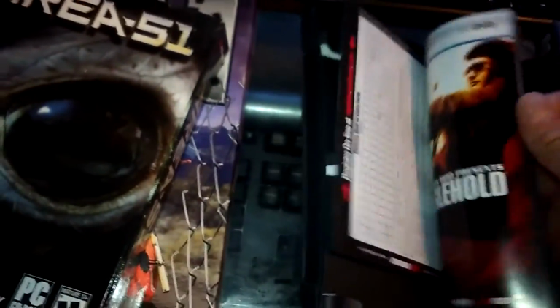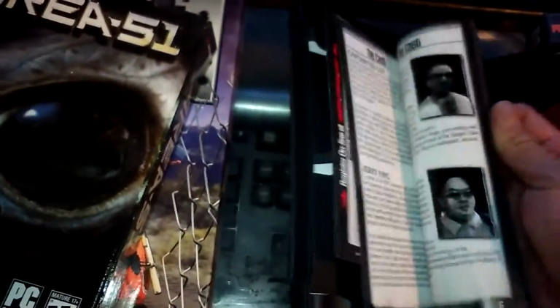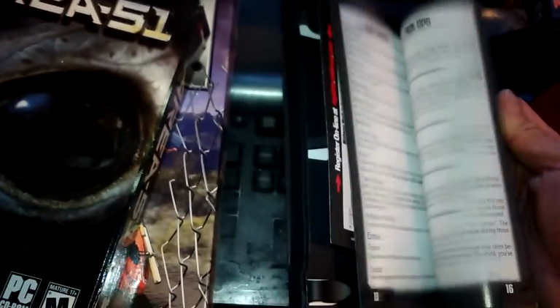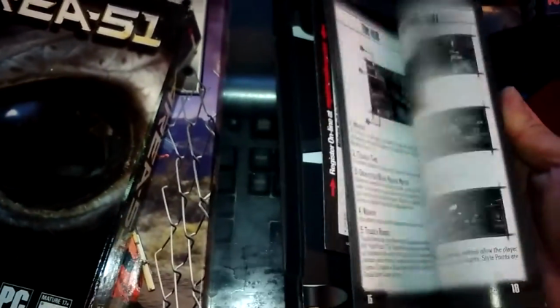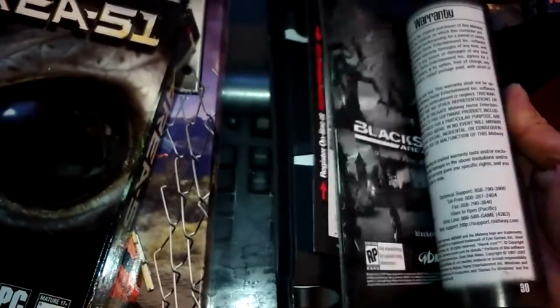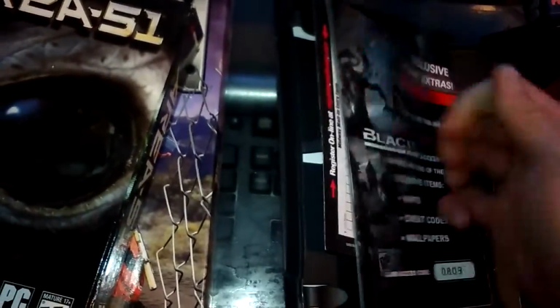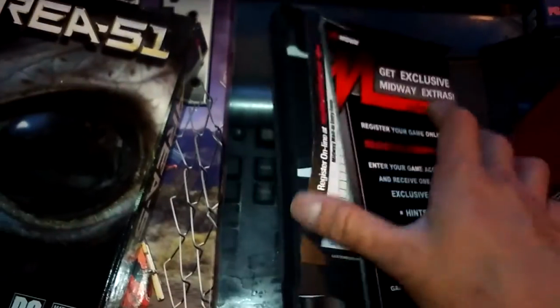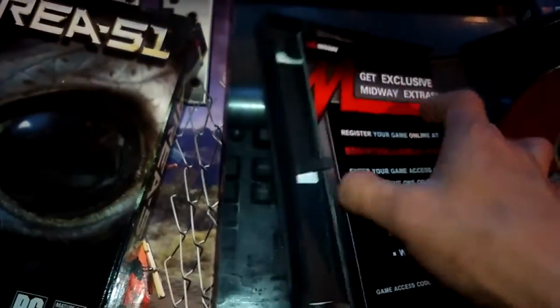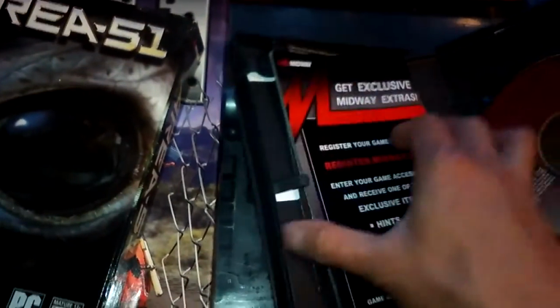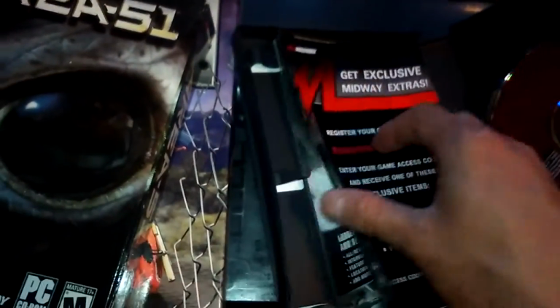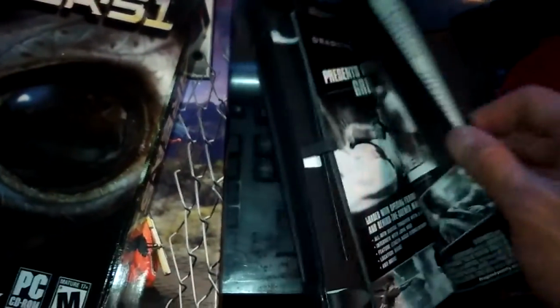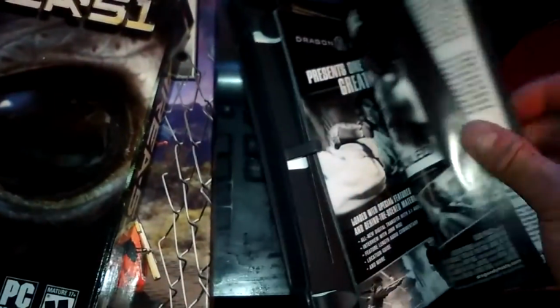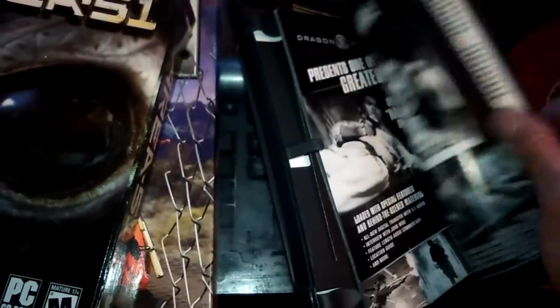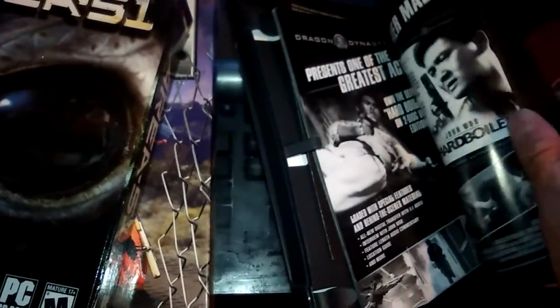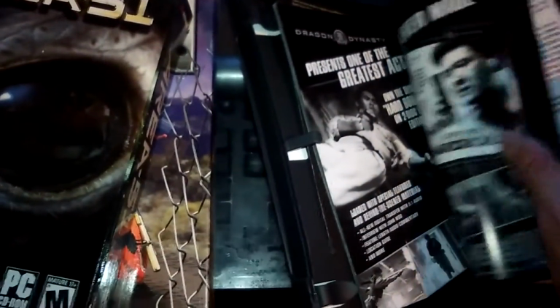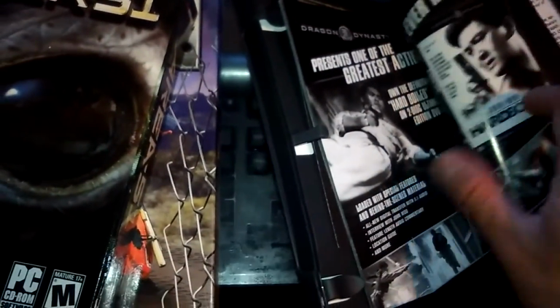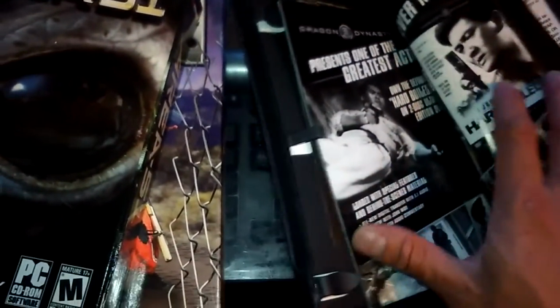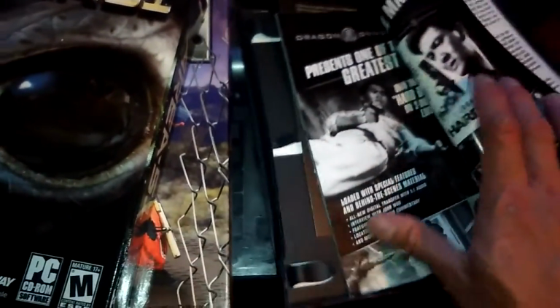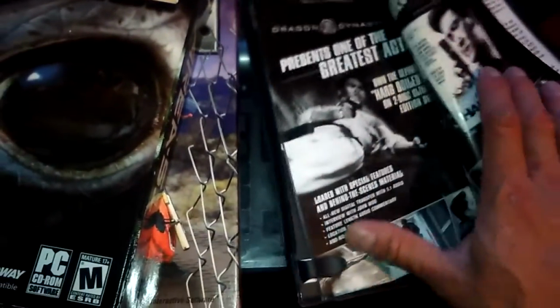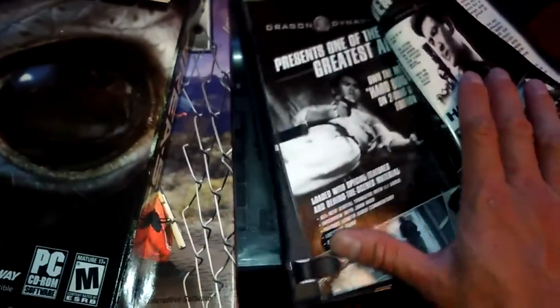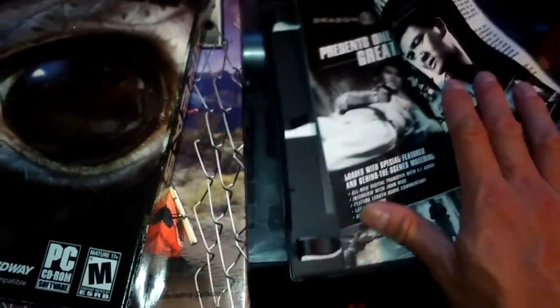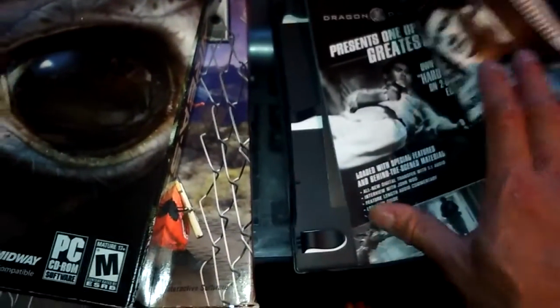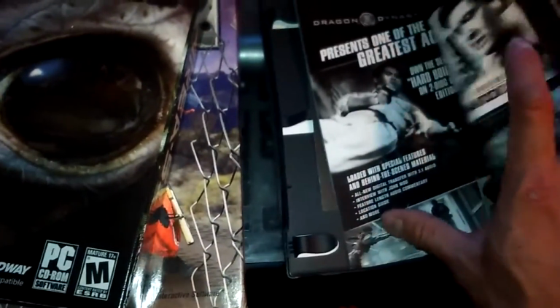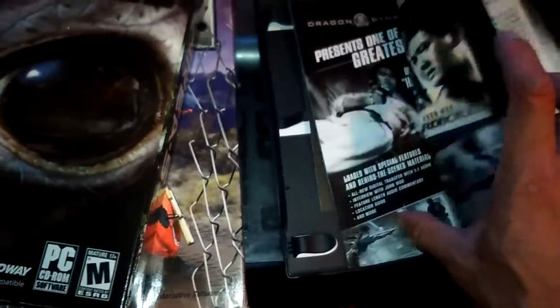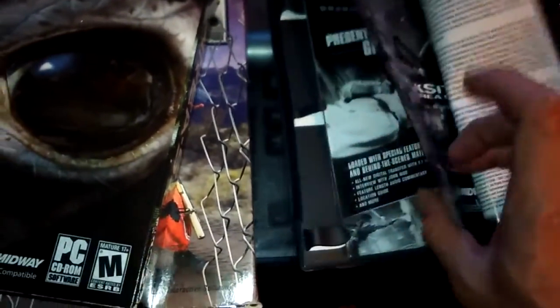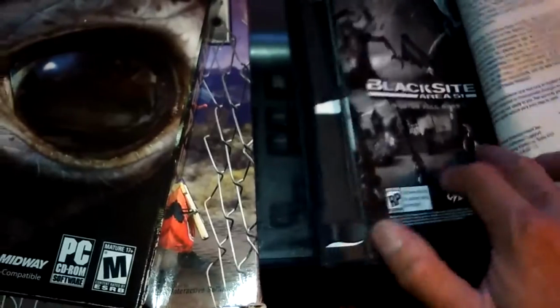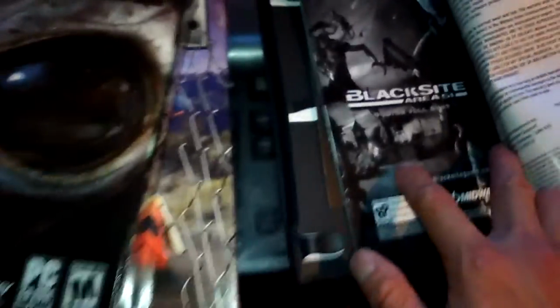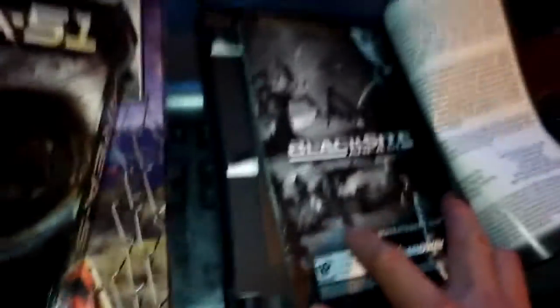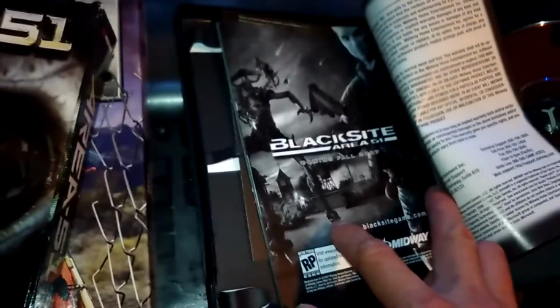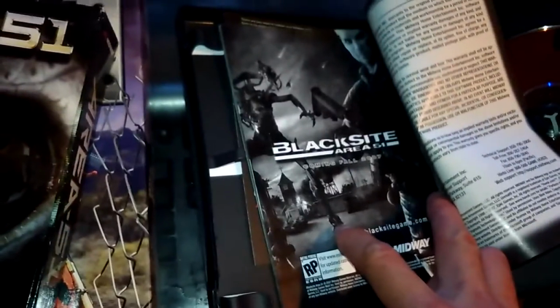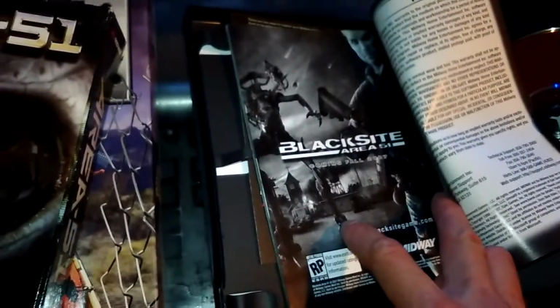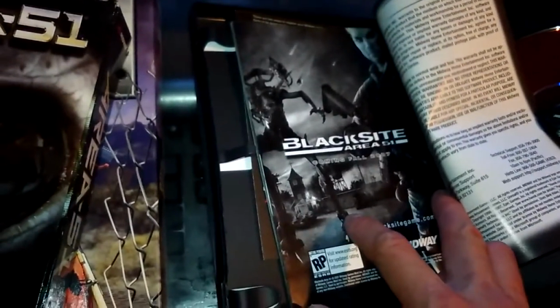What's inside the box? Instruction manual. And they were advertising movies — Hard Boiled and Area 51: Black Site.